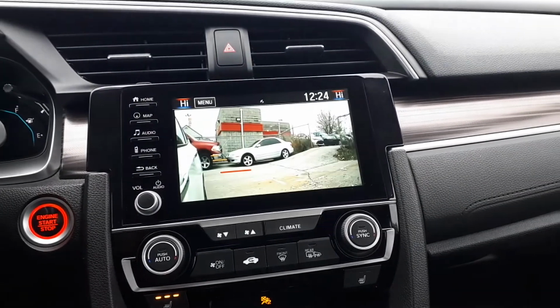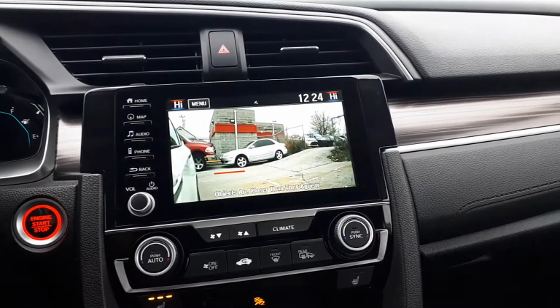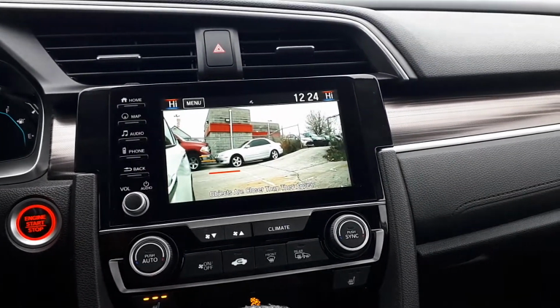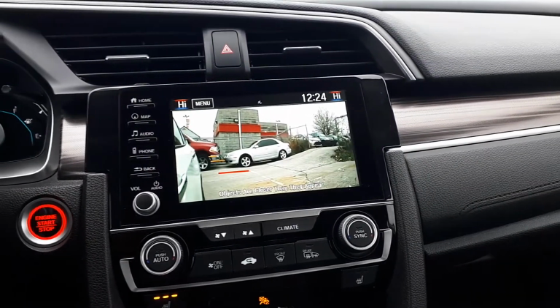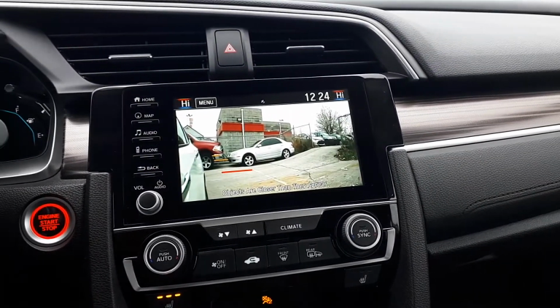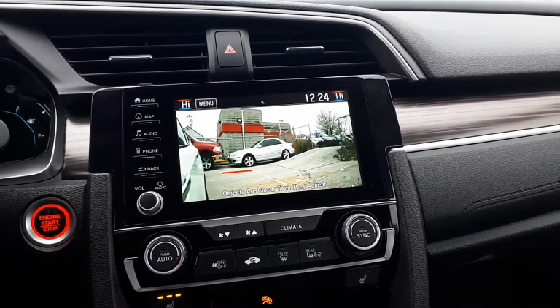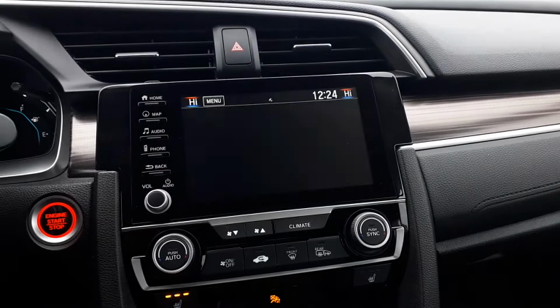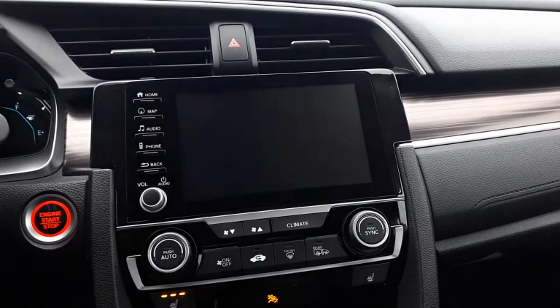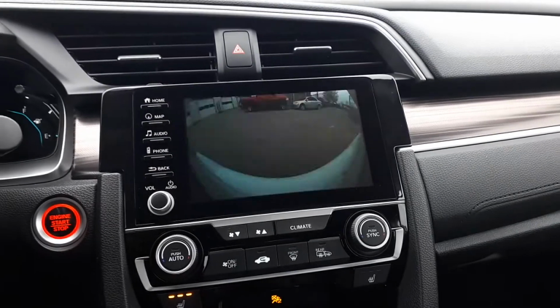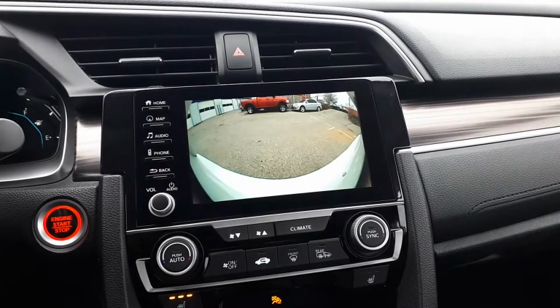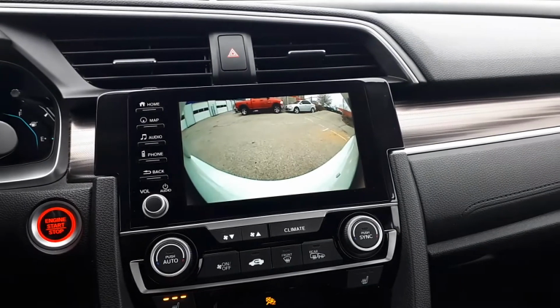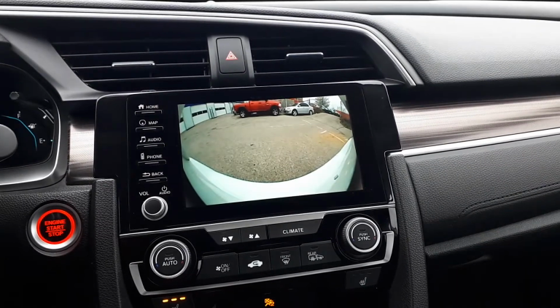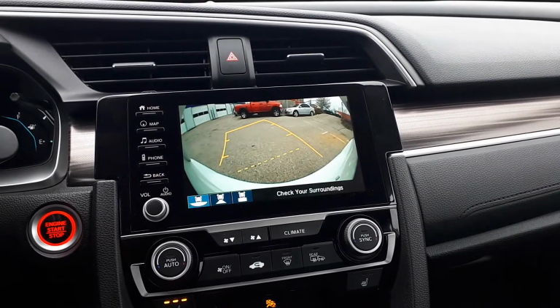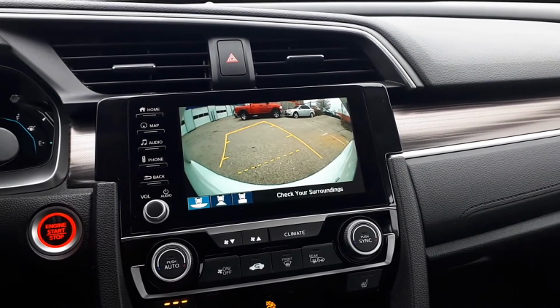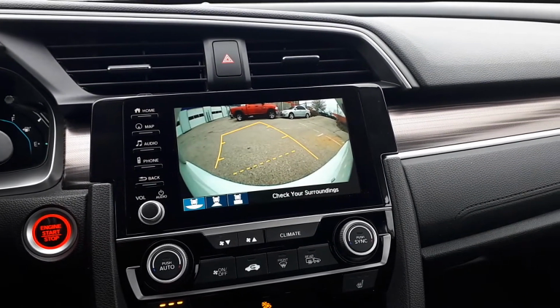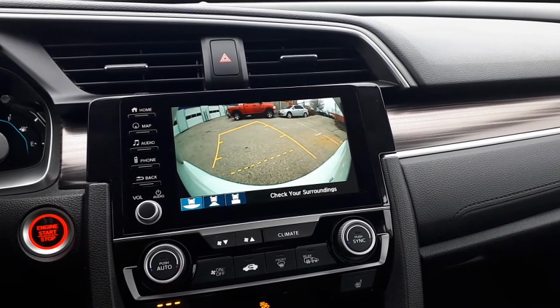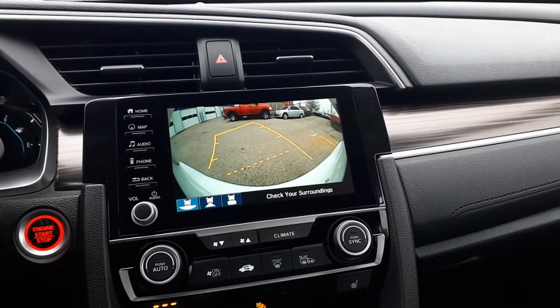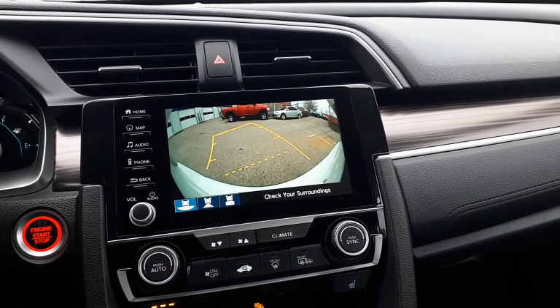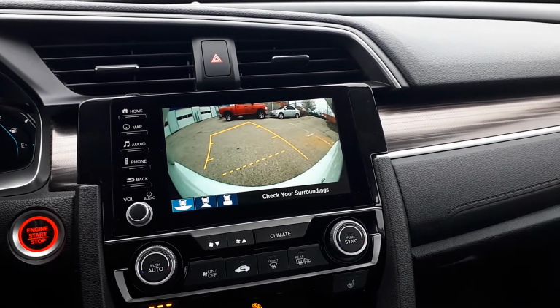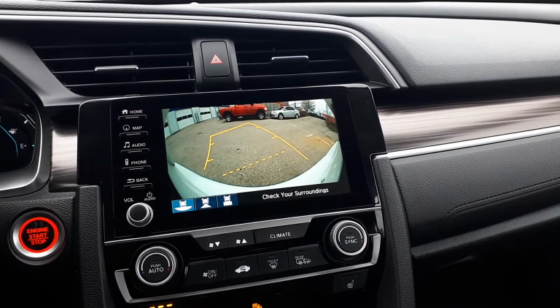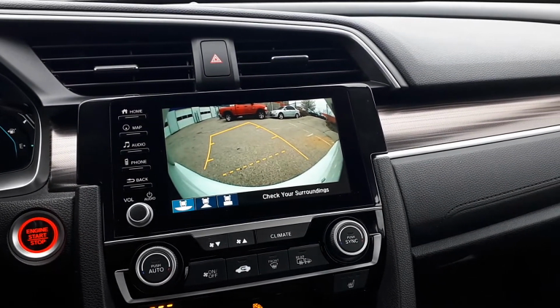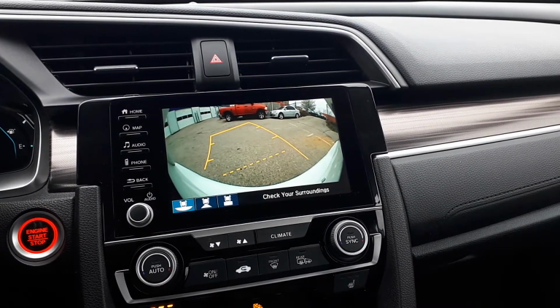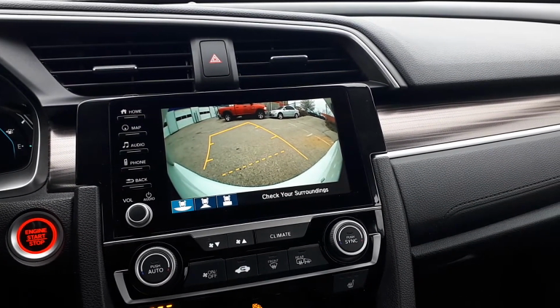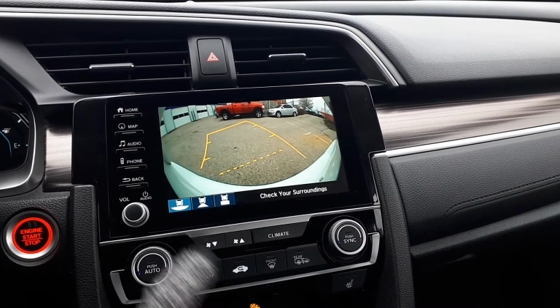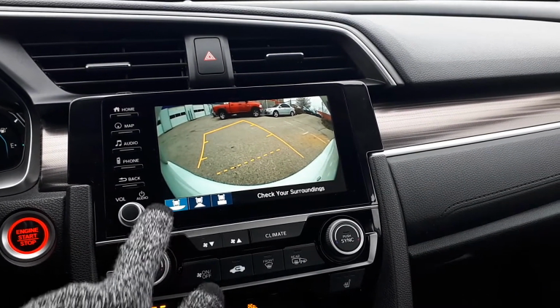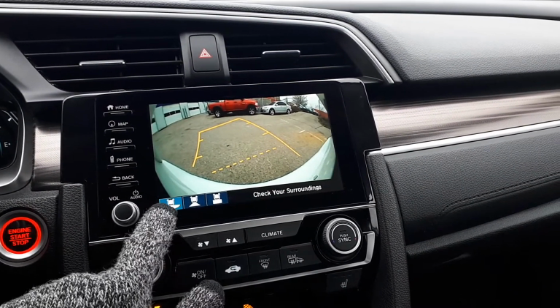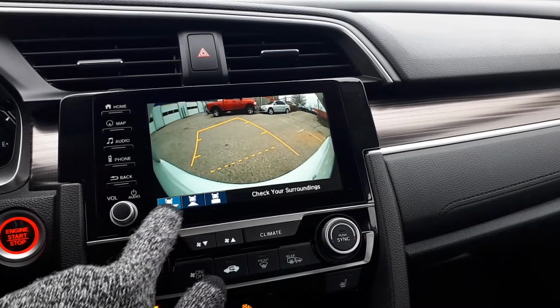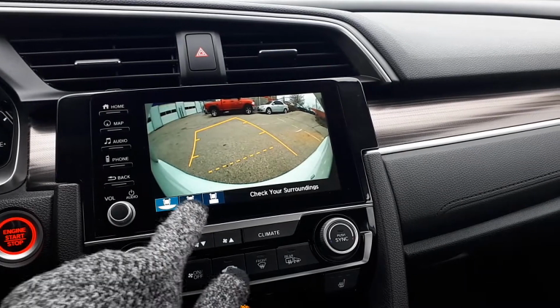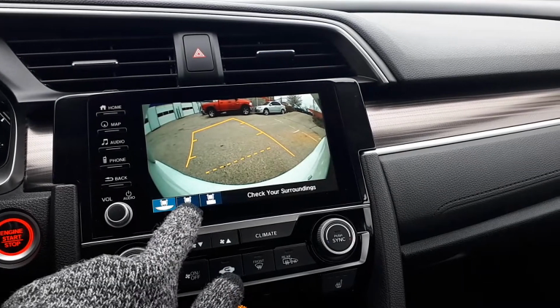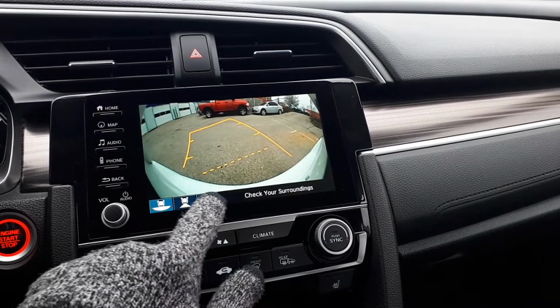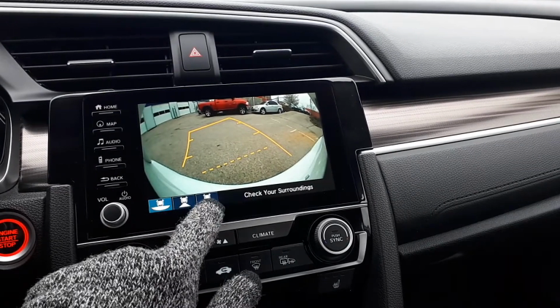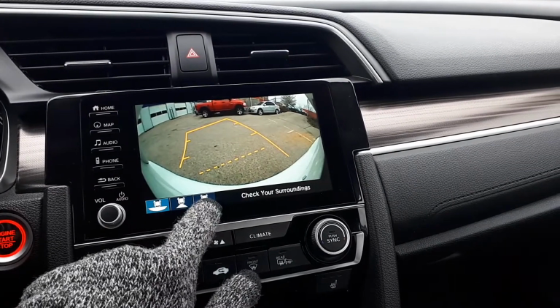There's also a side view and rear view camera. The rear view camera has three different viewing modes: the wide view, normal or top down.